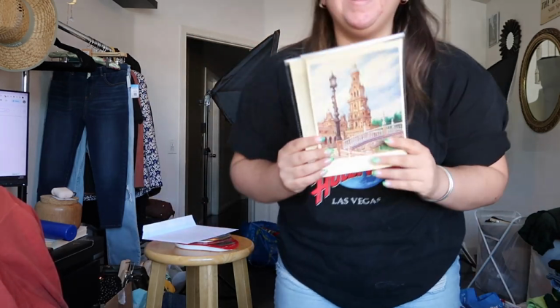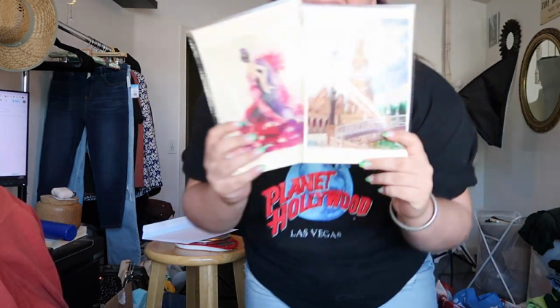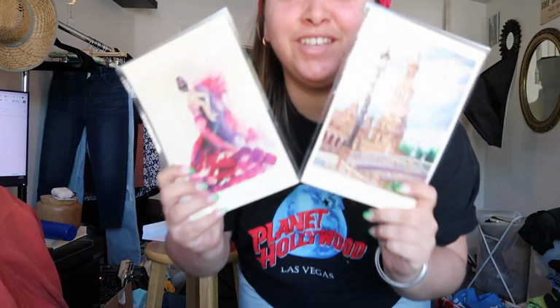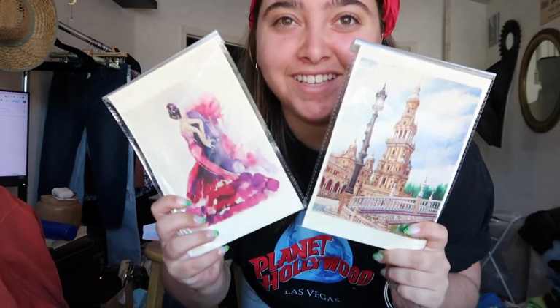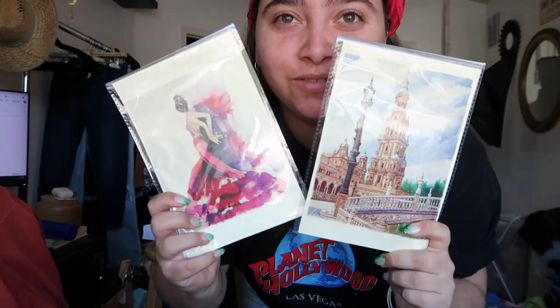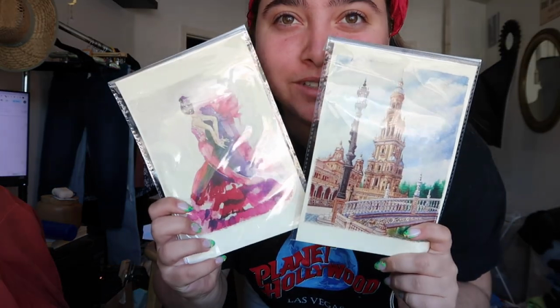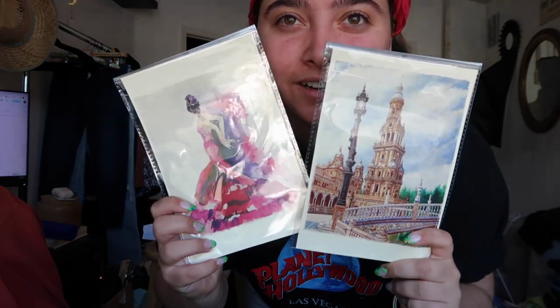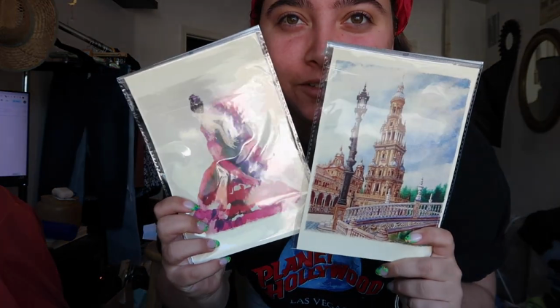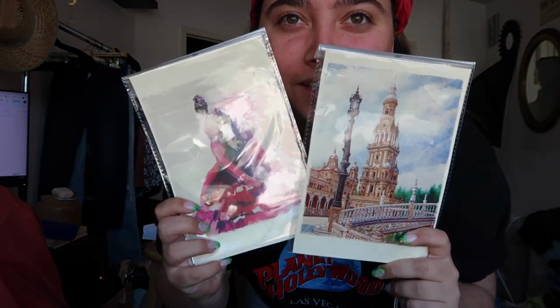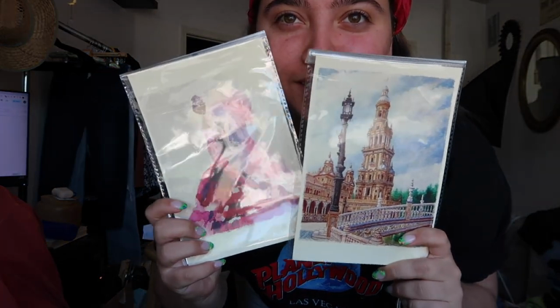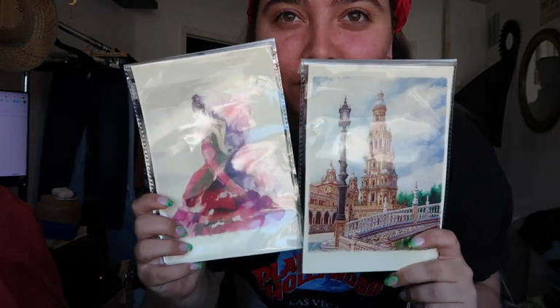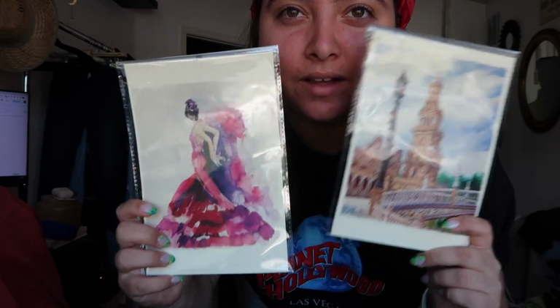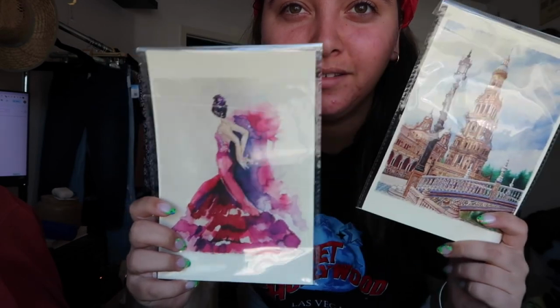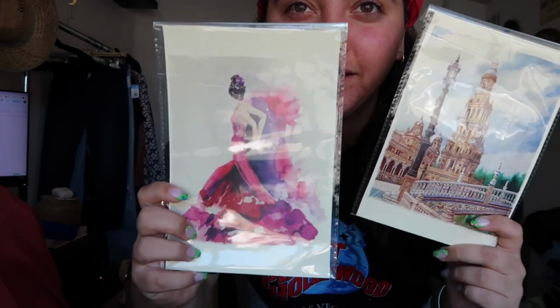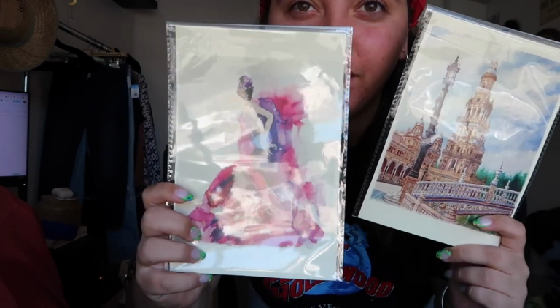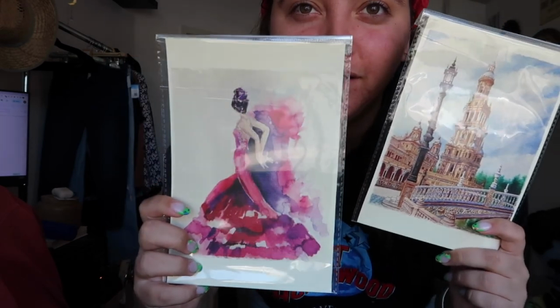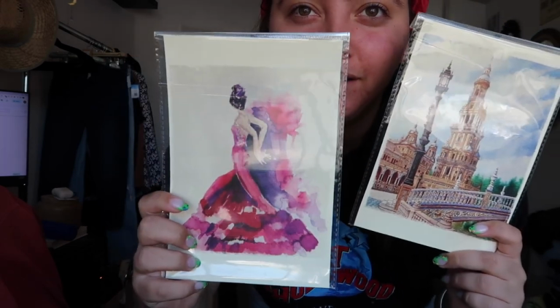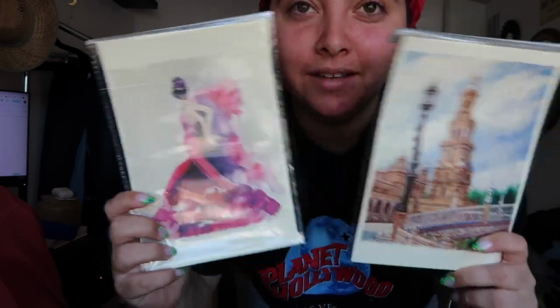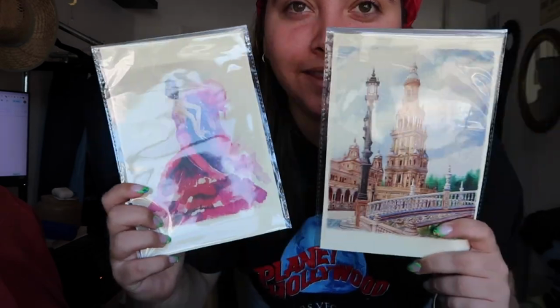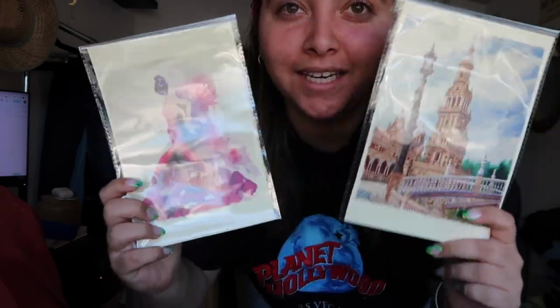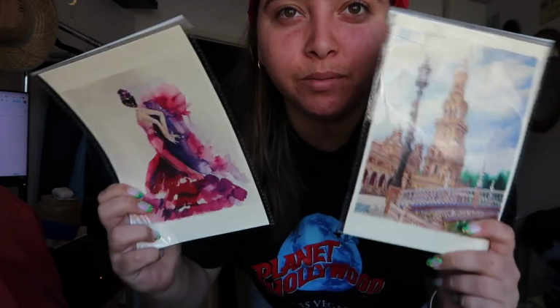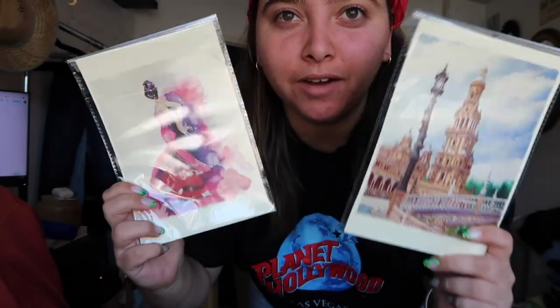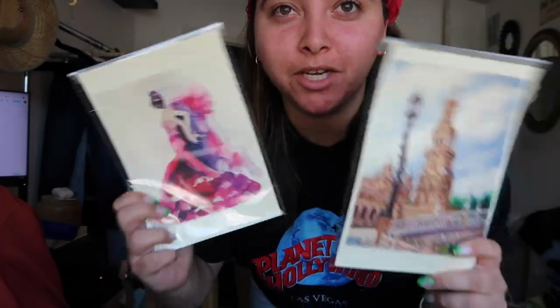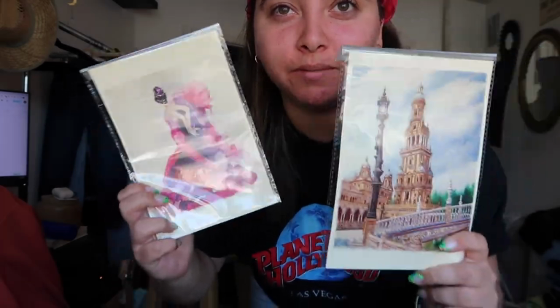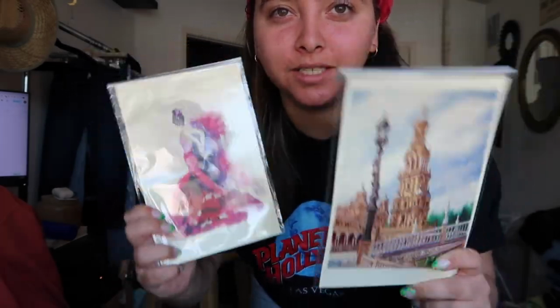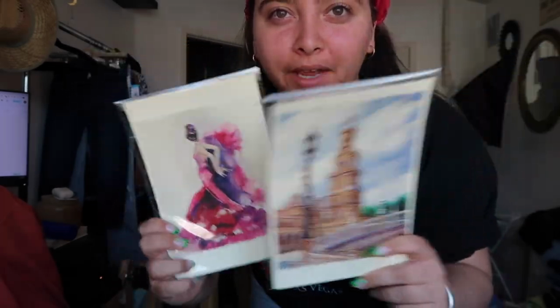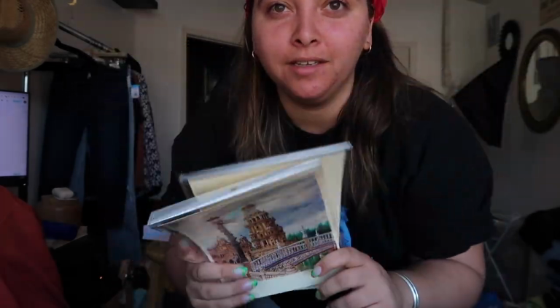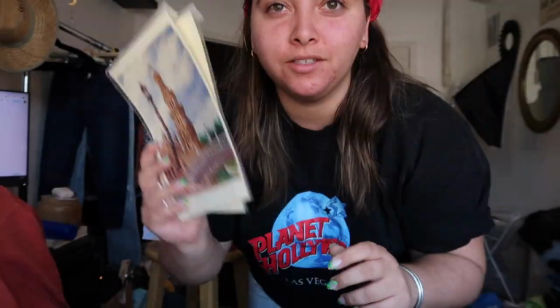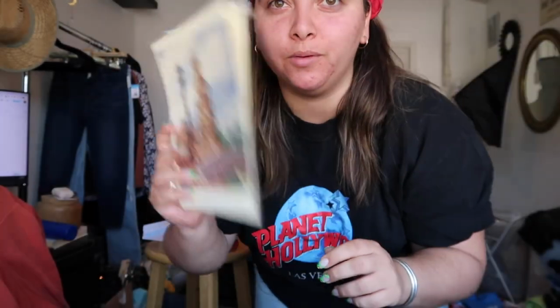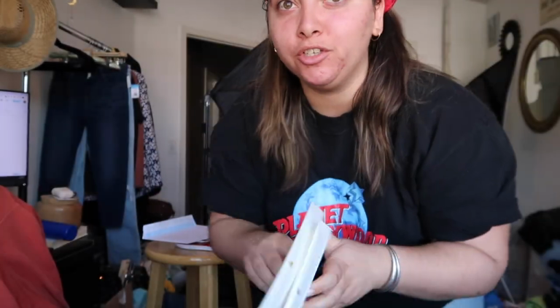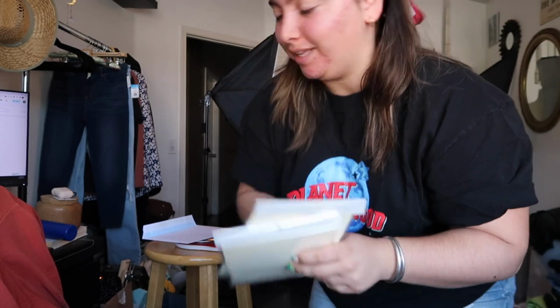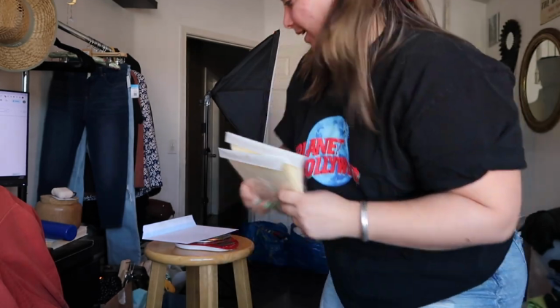Look how cute these photos are — there we go. These are photos I never put up from my trip to Spain, so we should do that today.